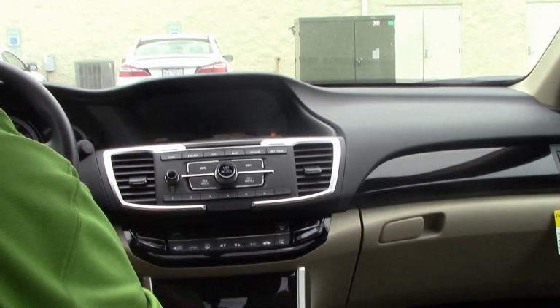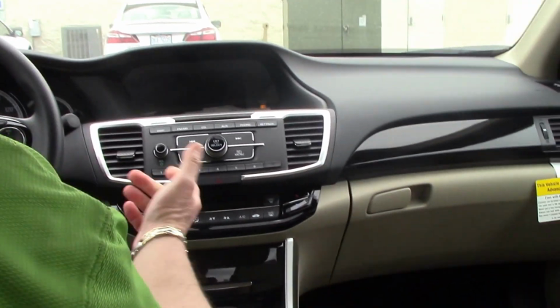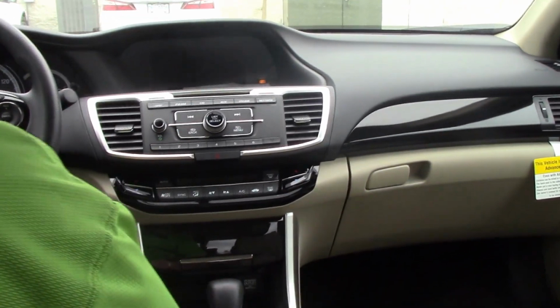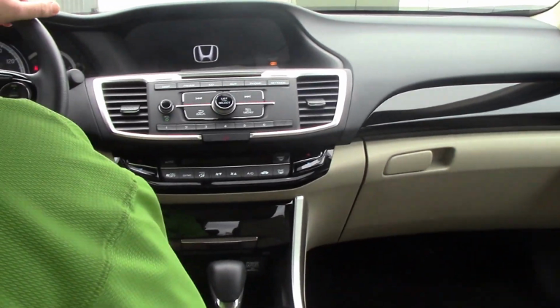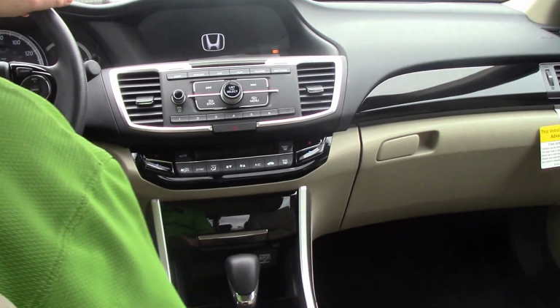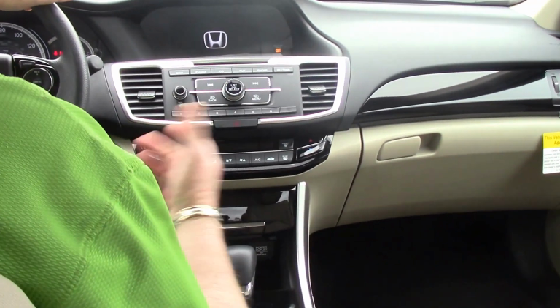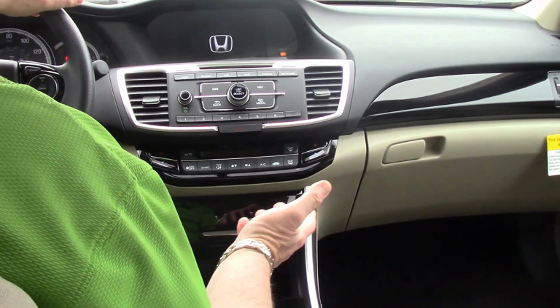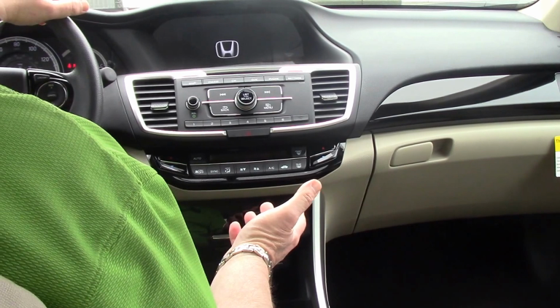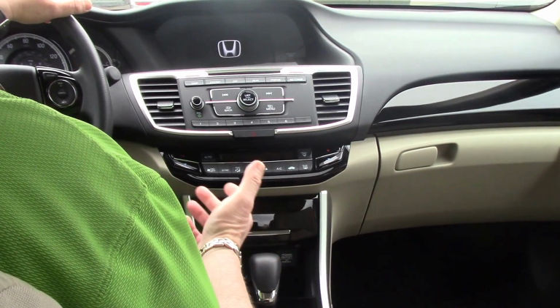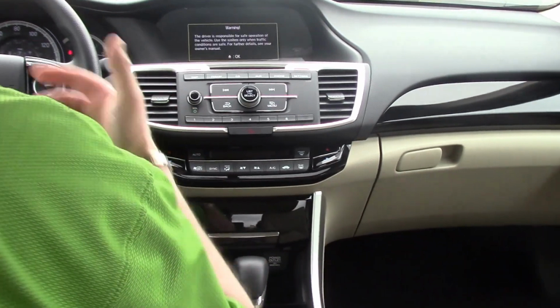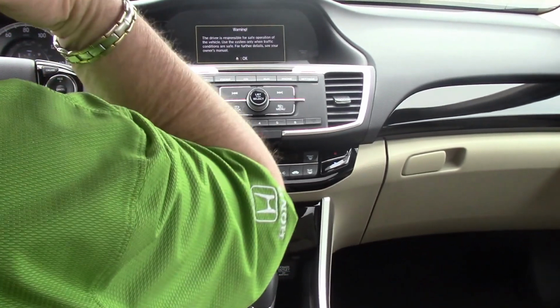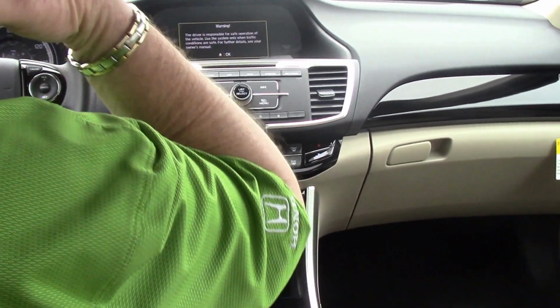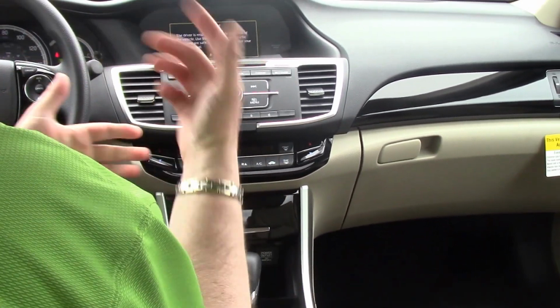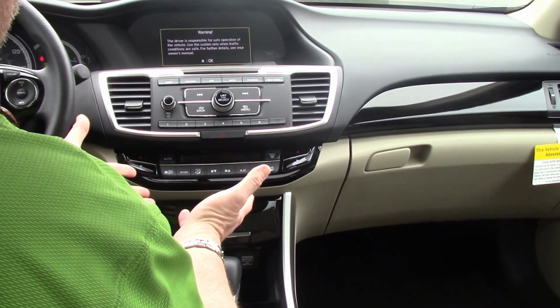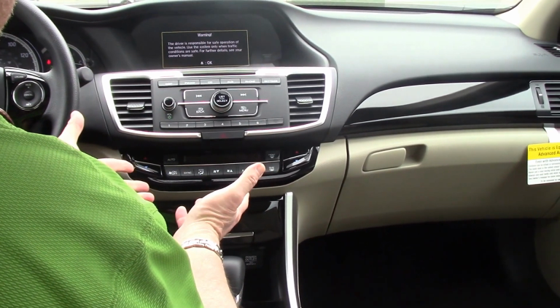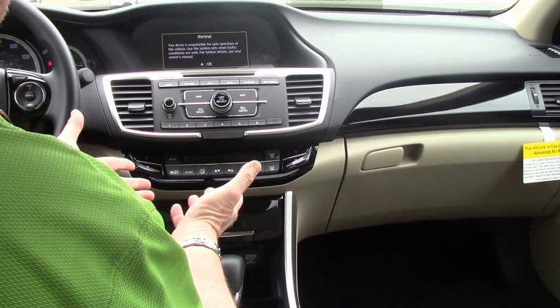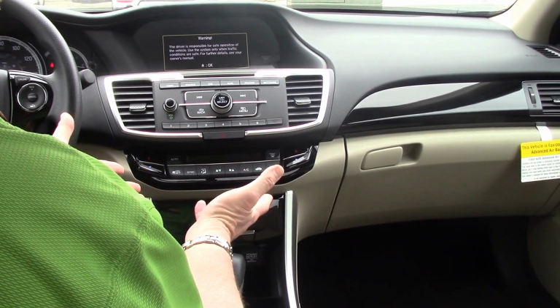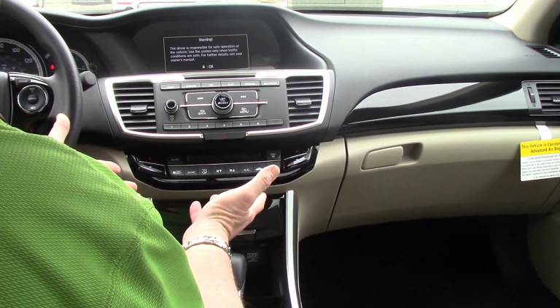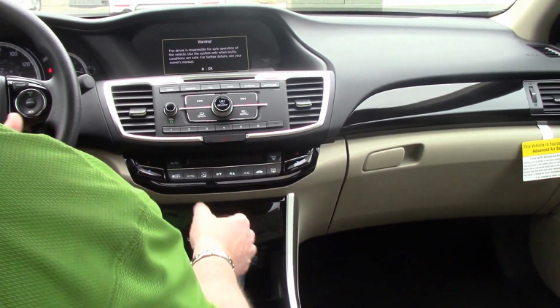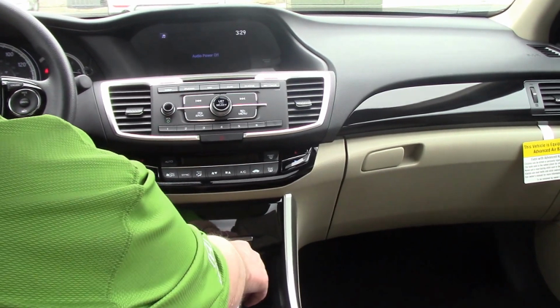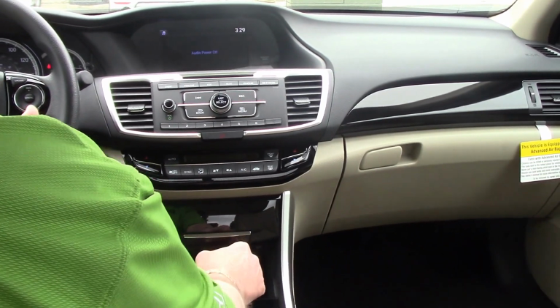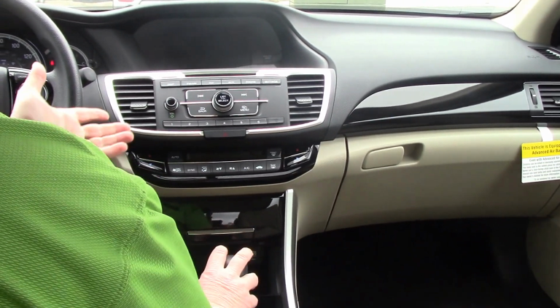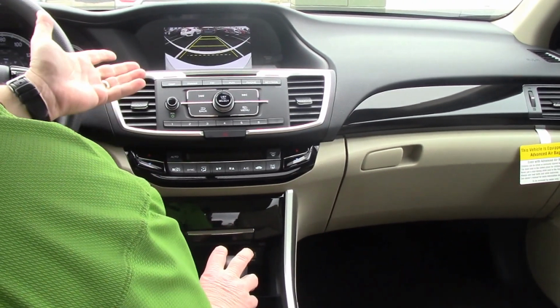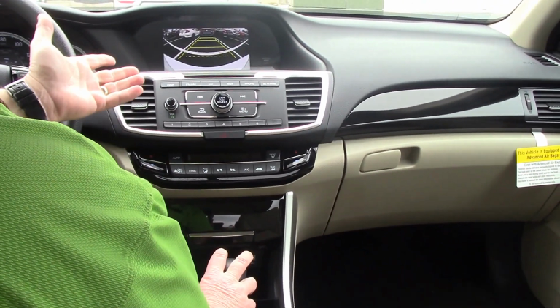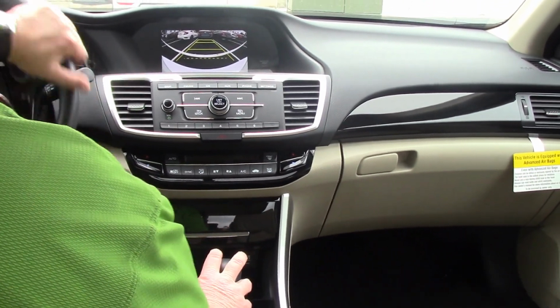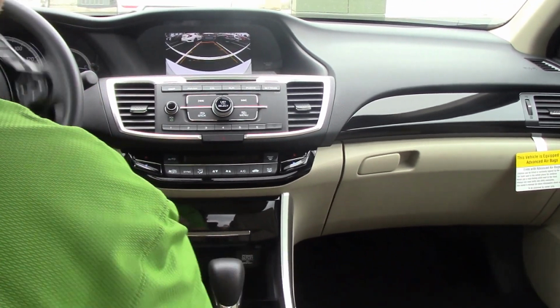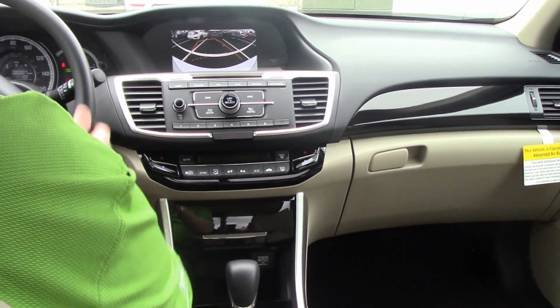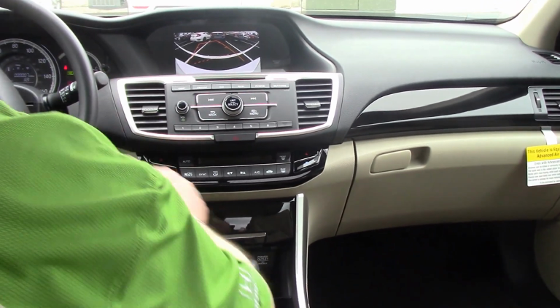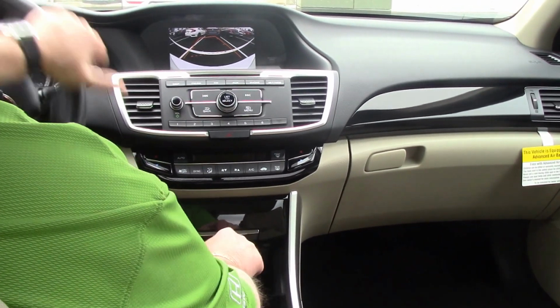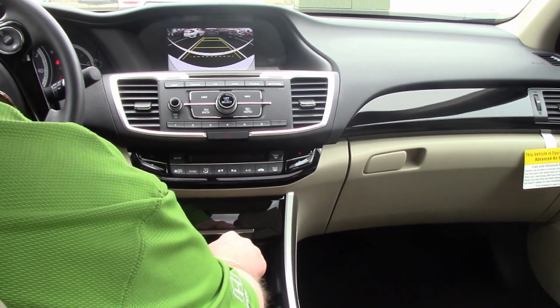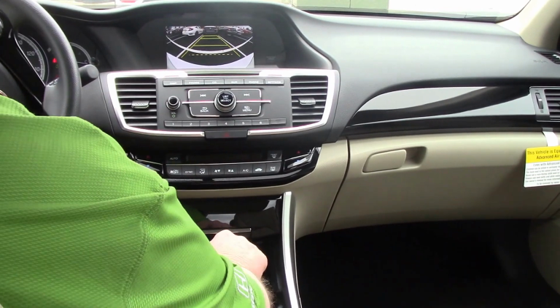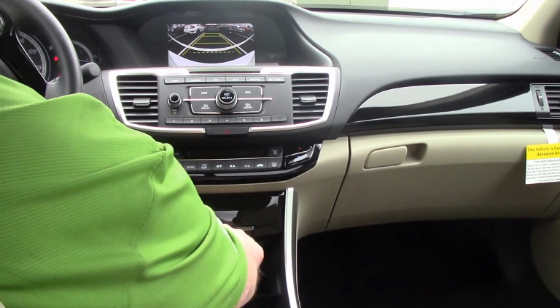This vehicle's got seven miles on it. Standard with the Honda Accord is auto headlights. It's got dual climate control for both driver and passenger. It's got the backup camera with lines that move, which is a nice feature on it.